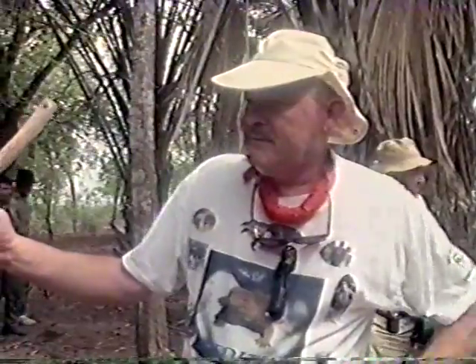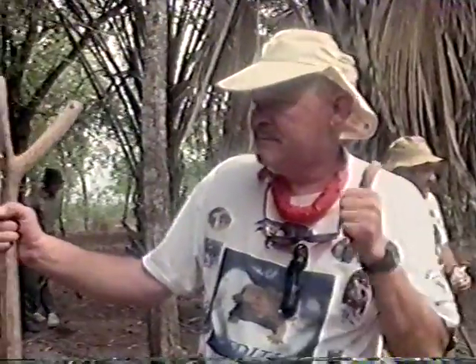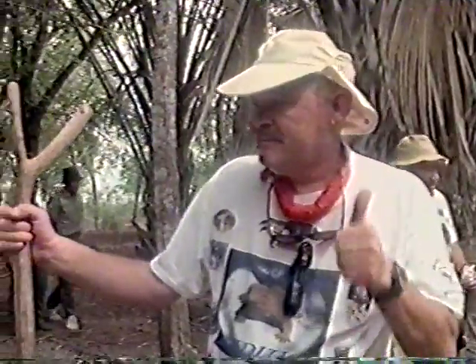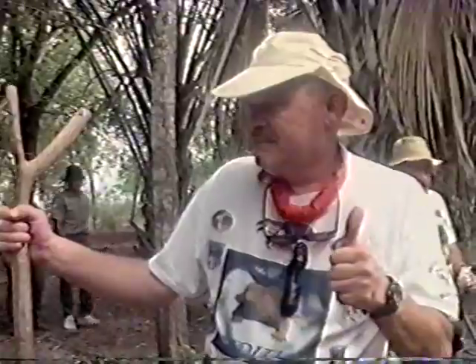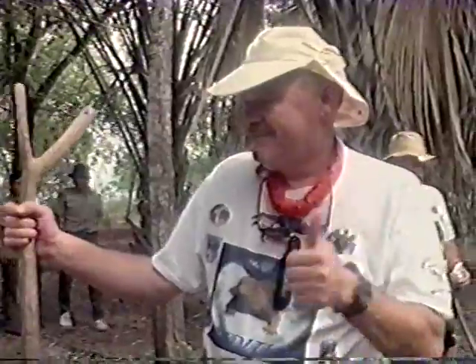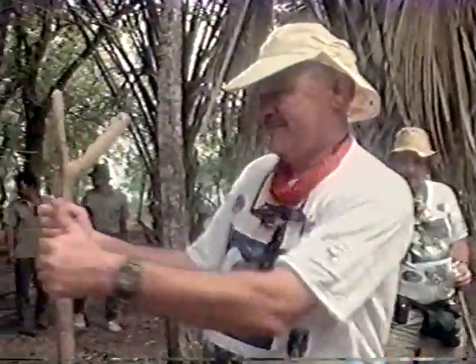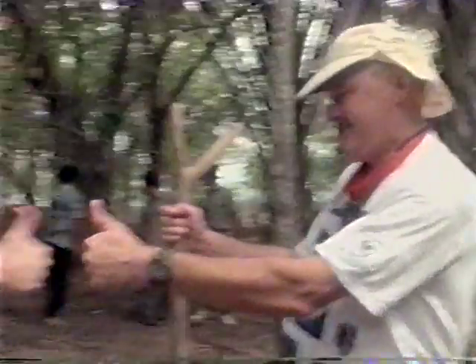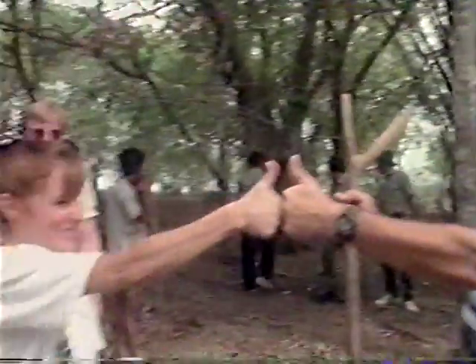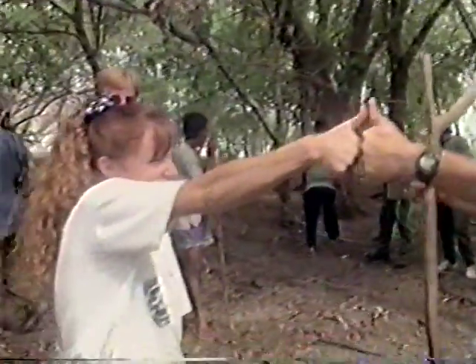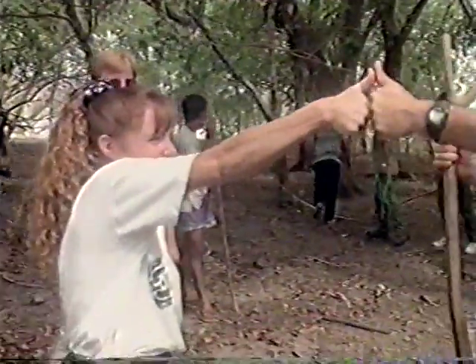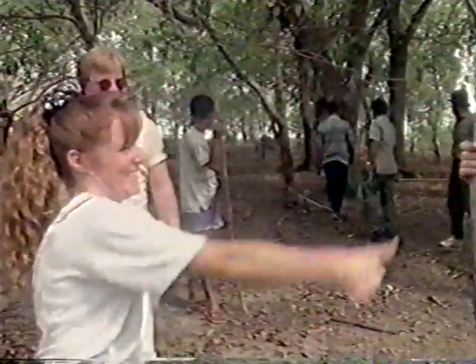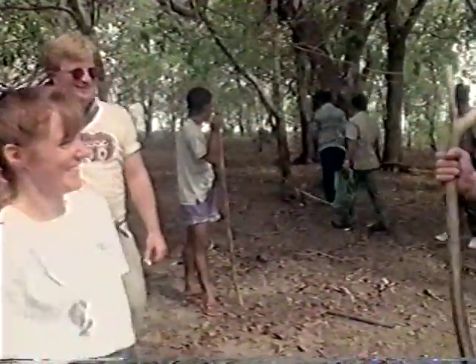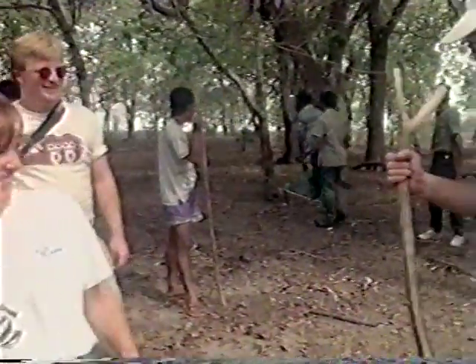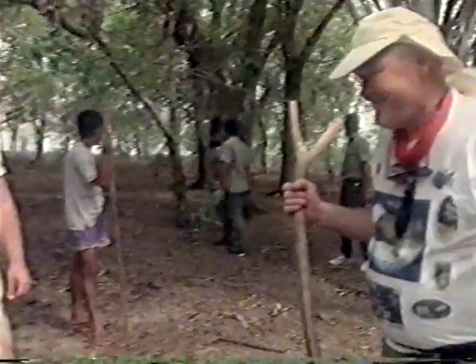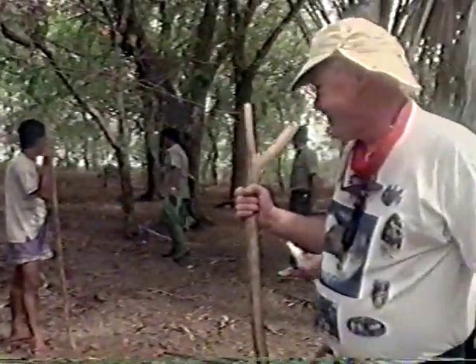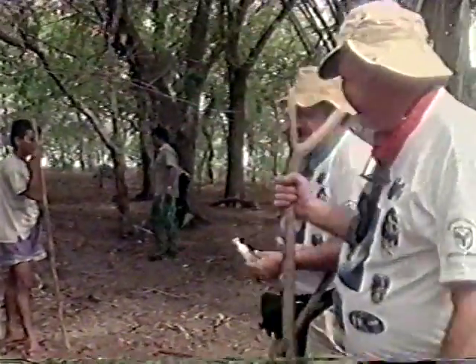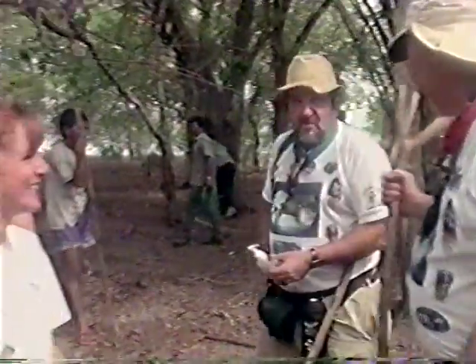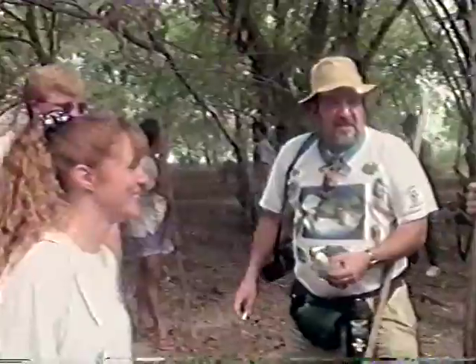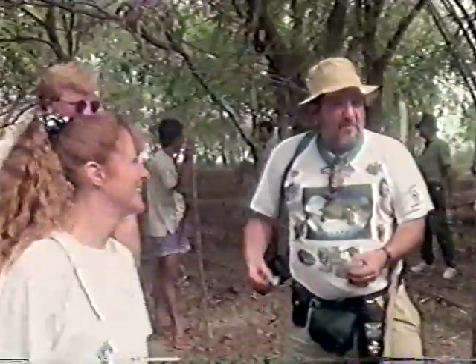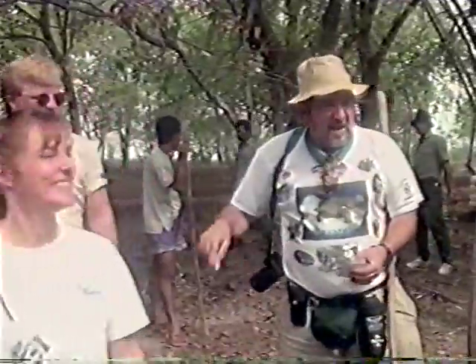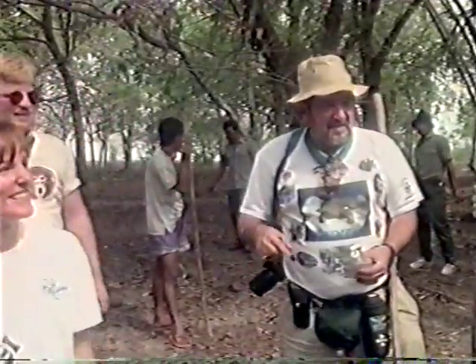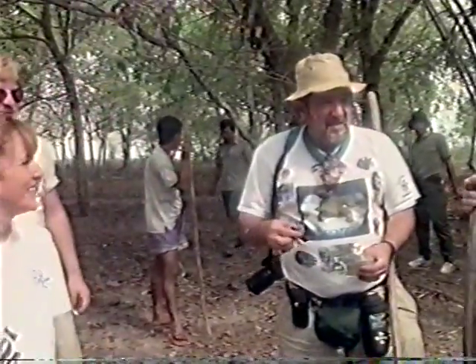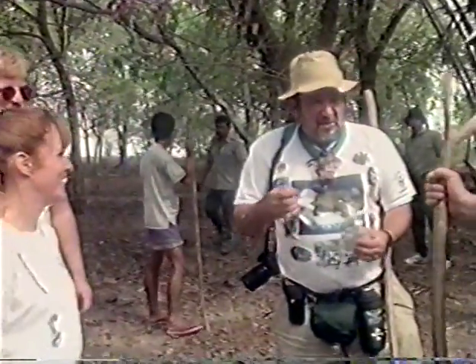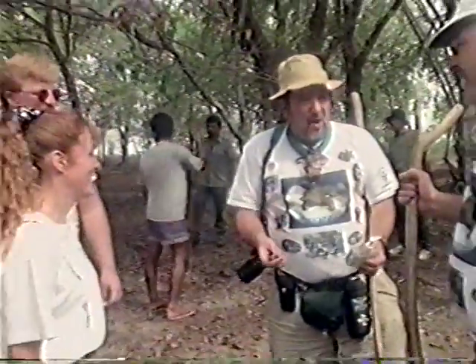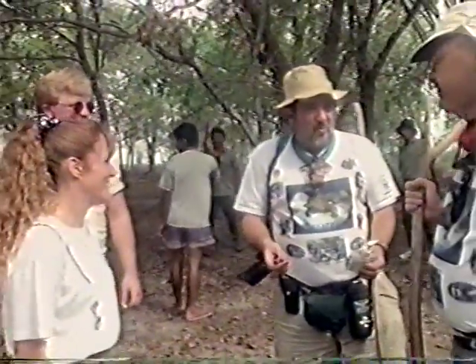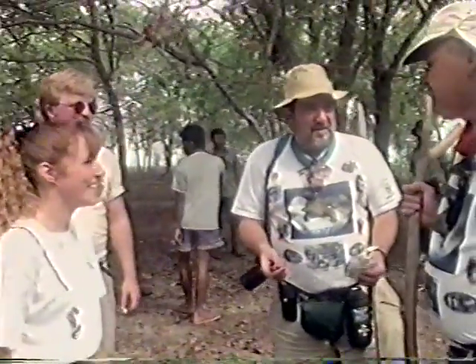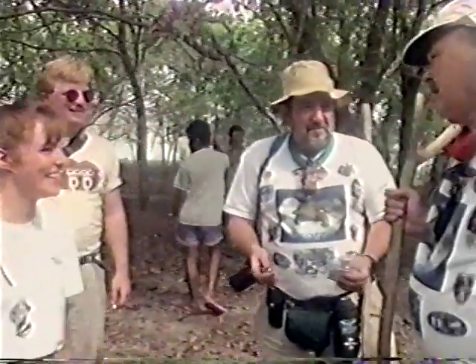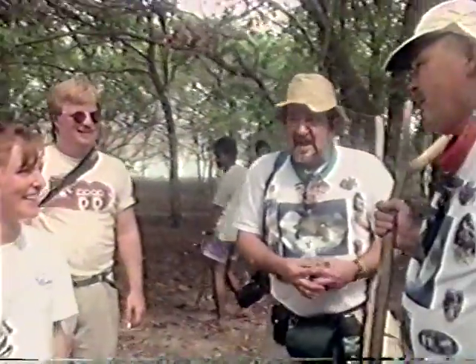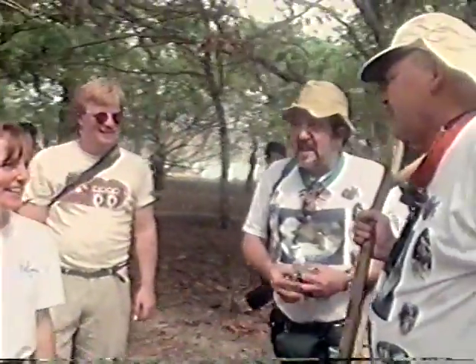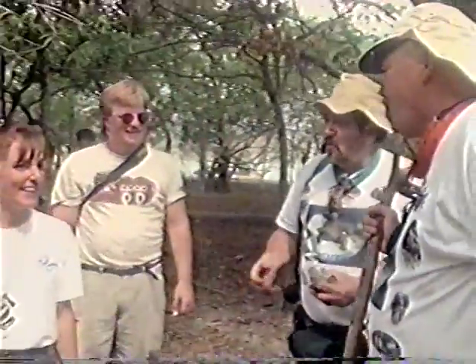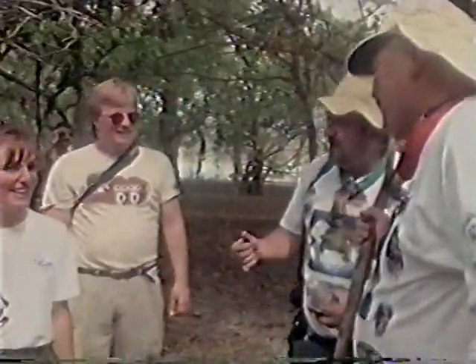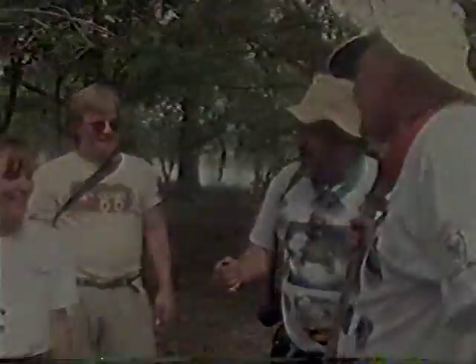One big dragon. Terry and the team rejoice at the completion of their first successful capture. You had a hold of one — it's kind of like having a hold of the devil's tail.